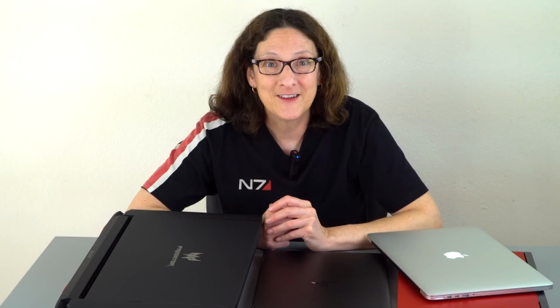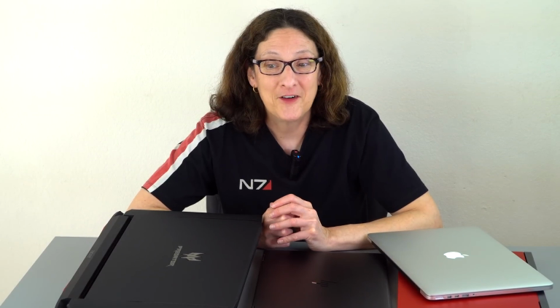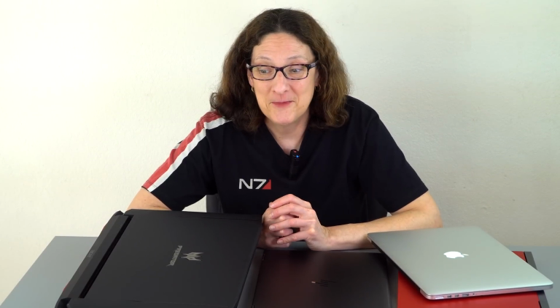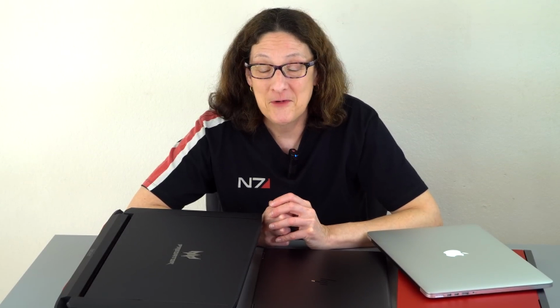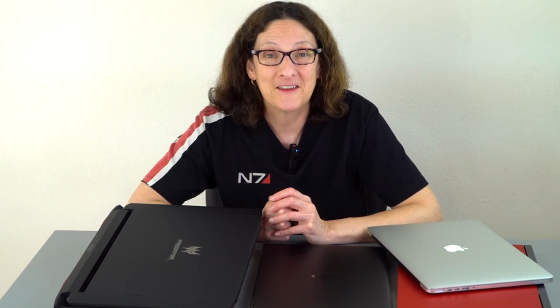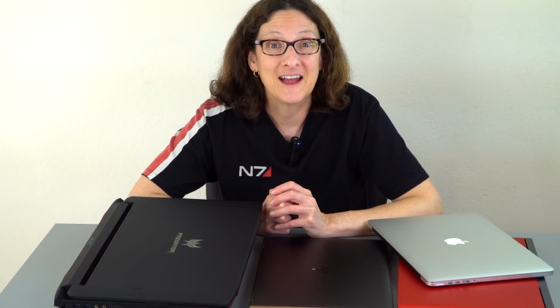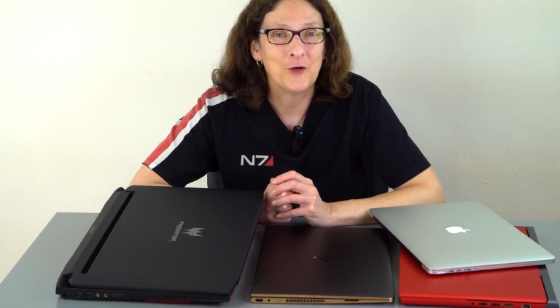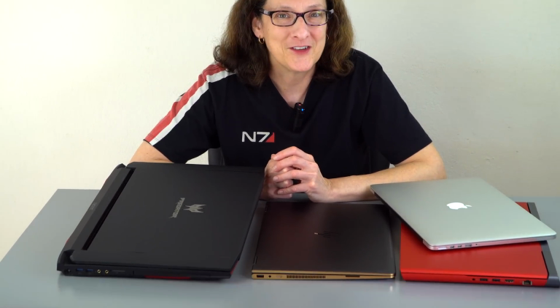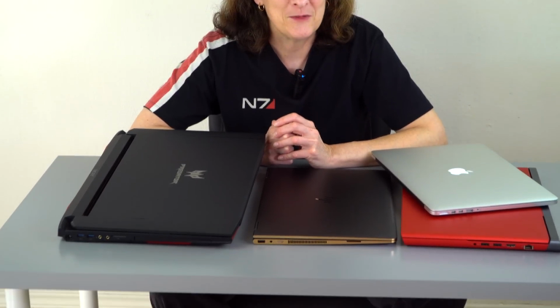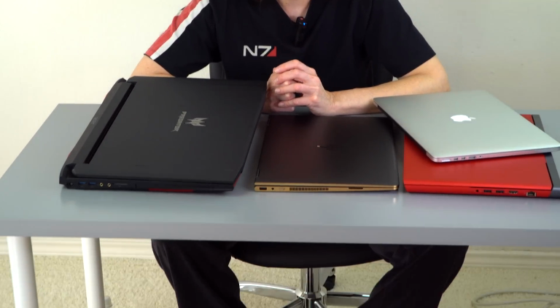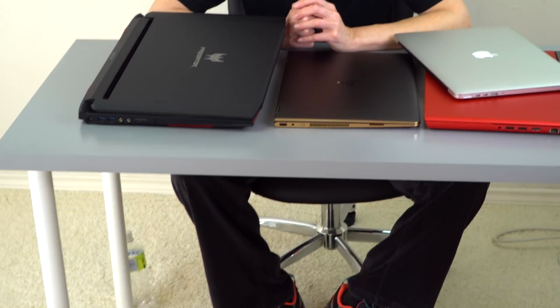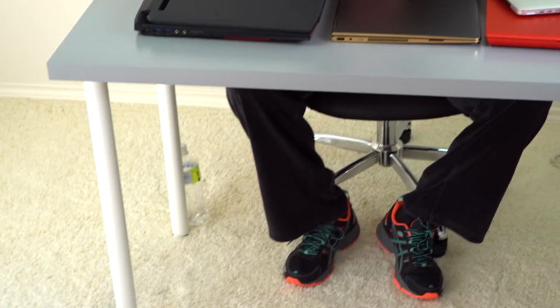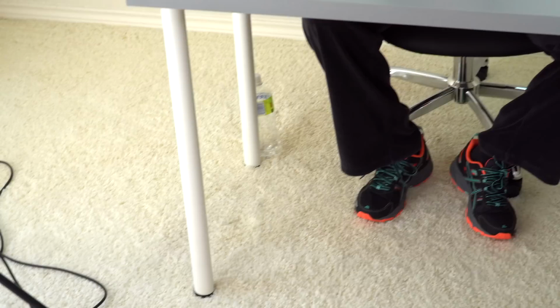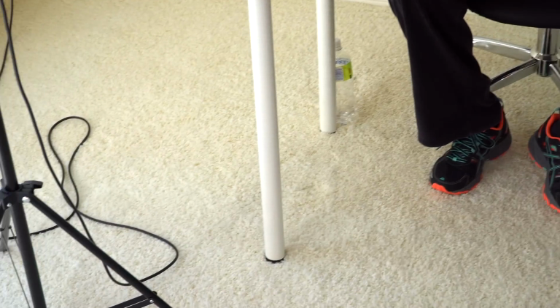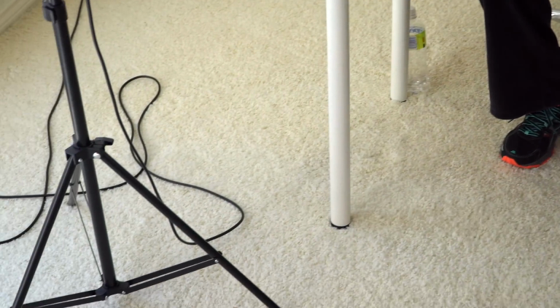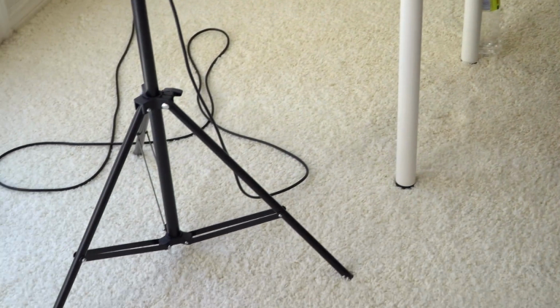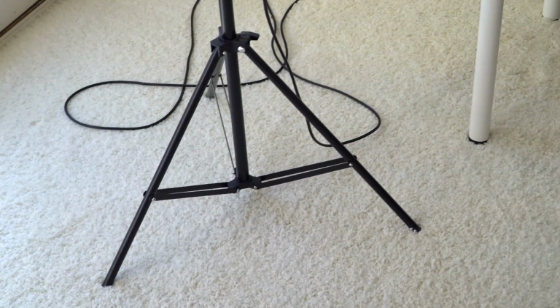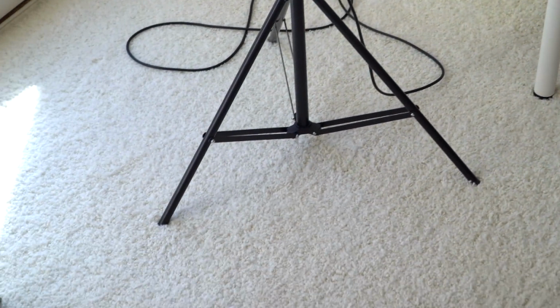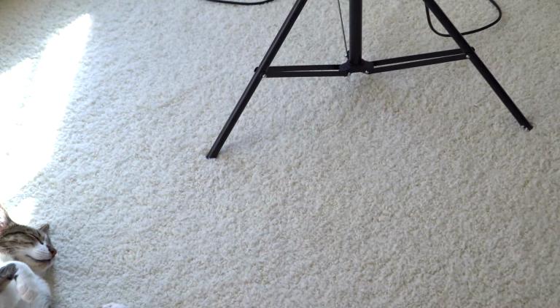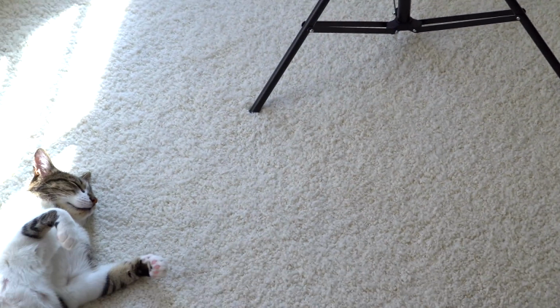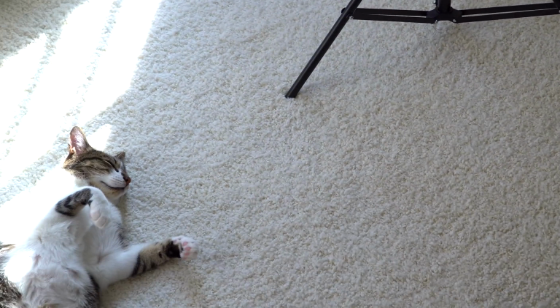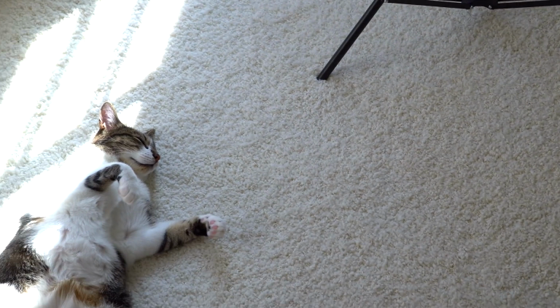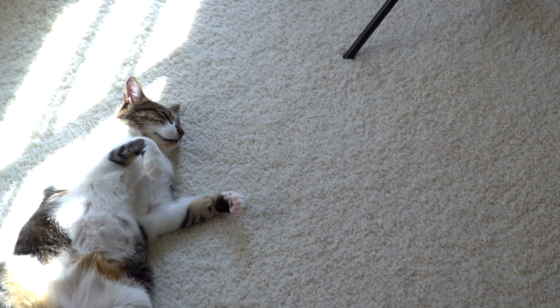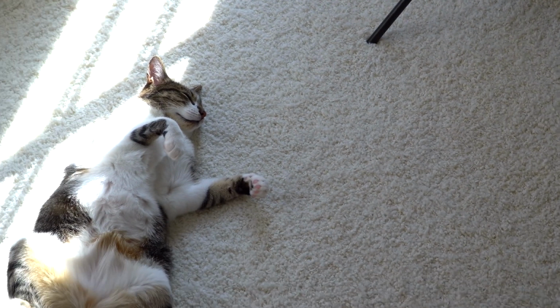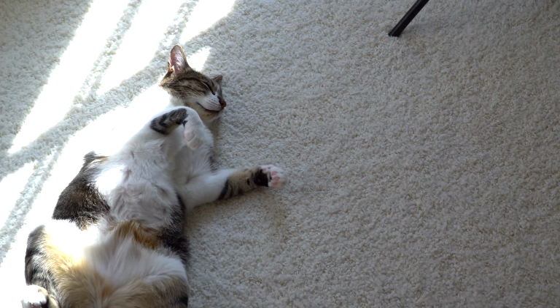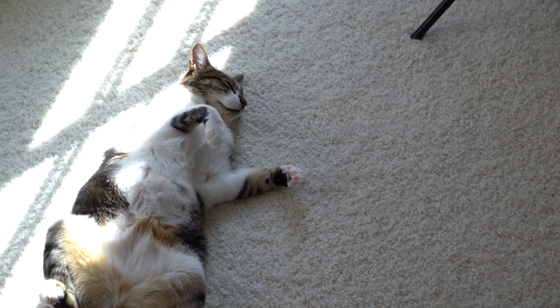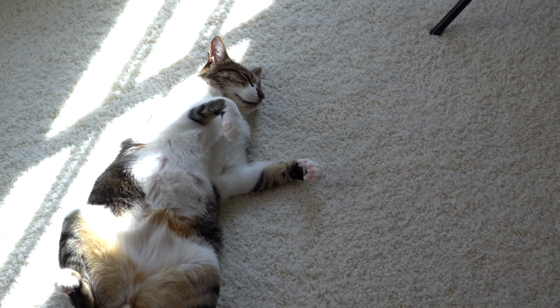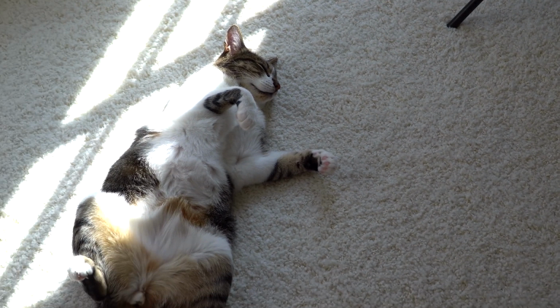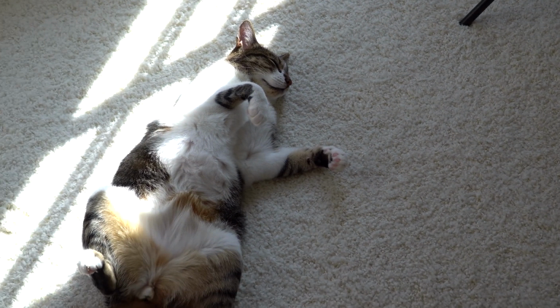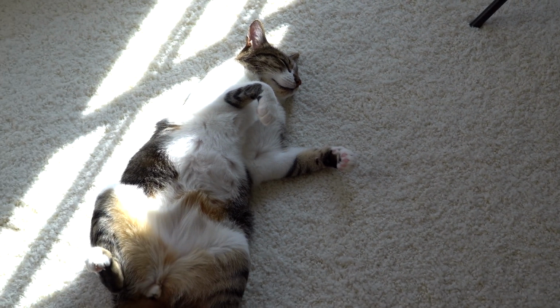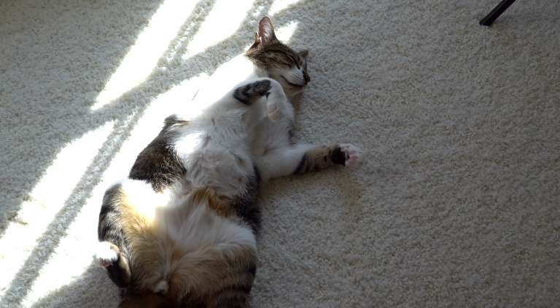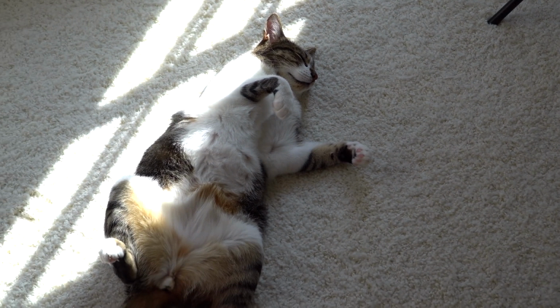Oh, are we passing the five-minute mark? The studio cat is falling asleep — he says hurry up.